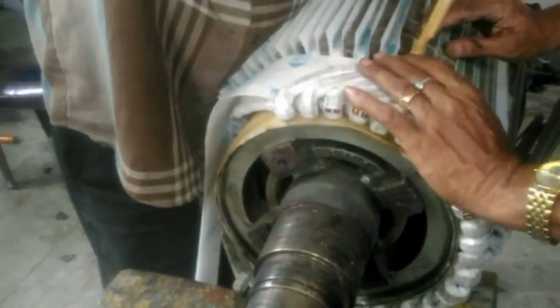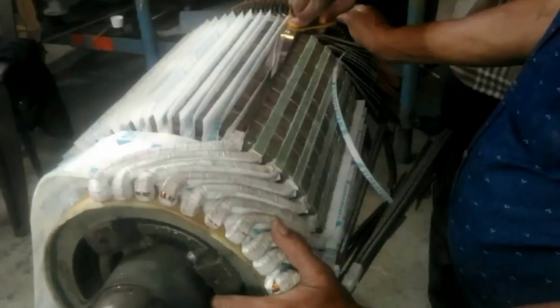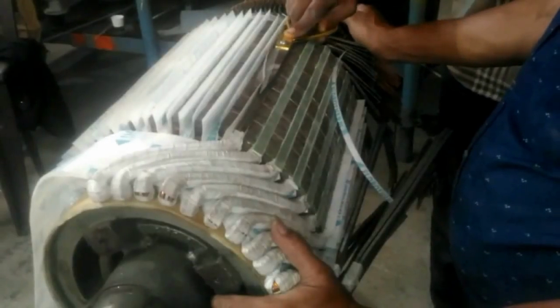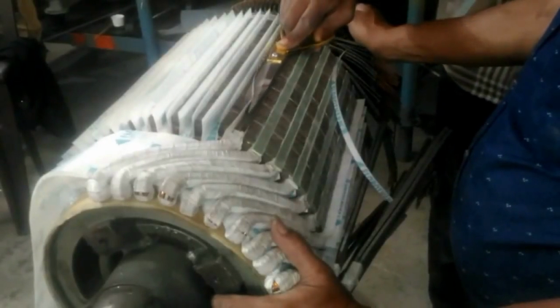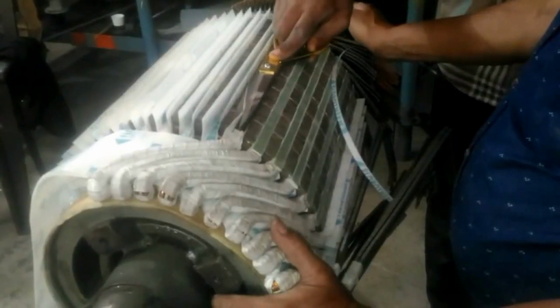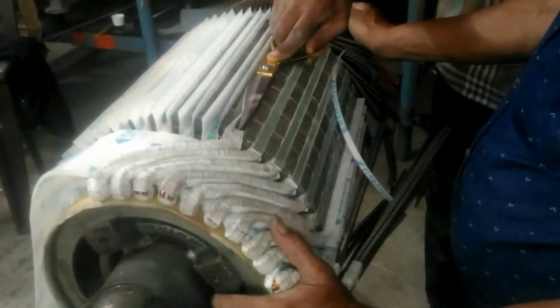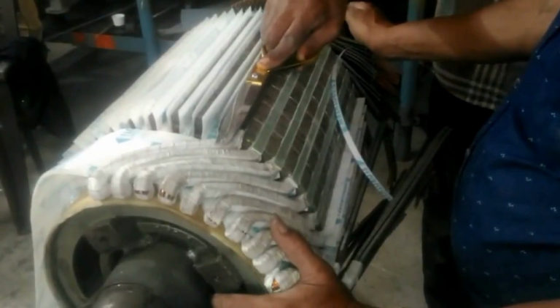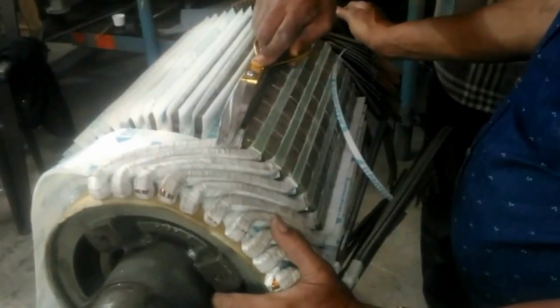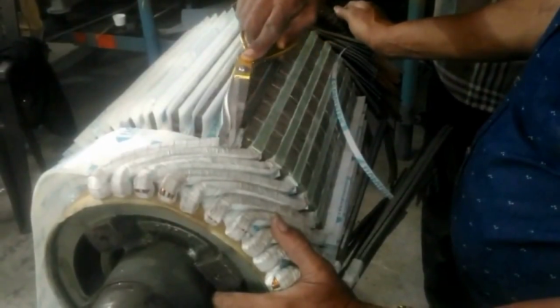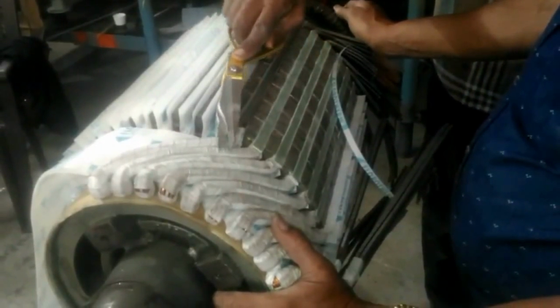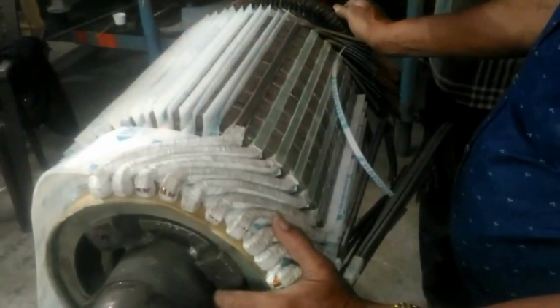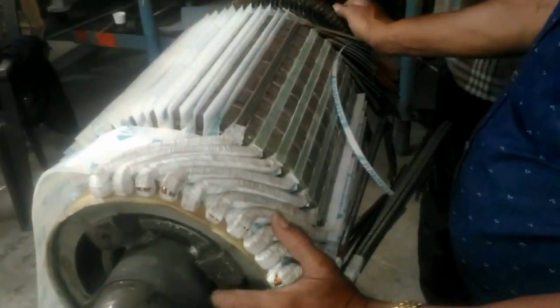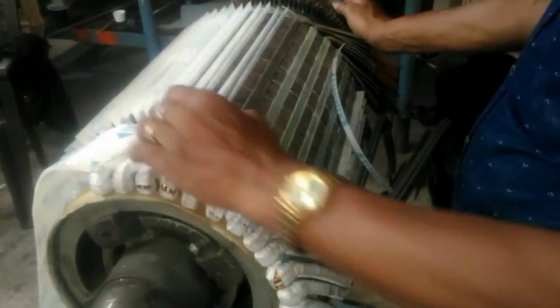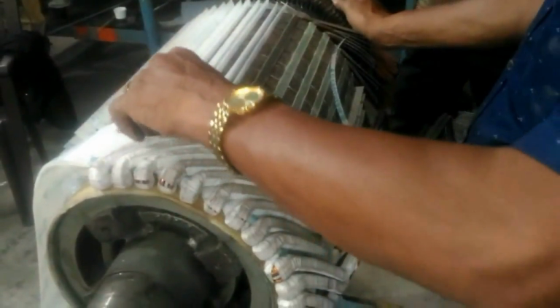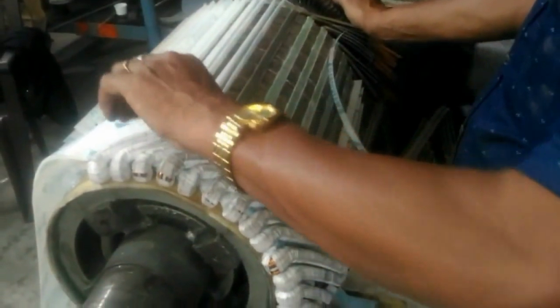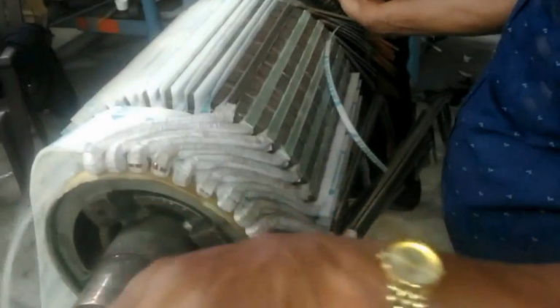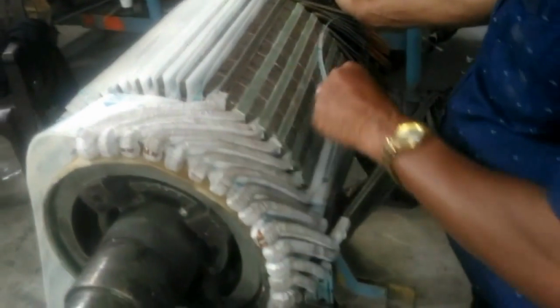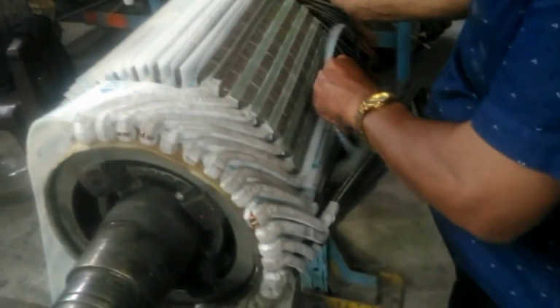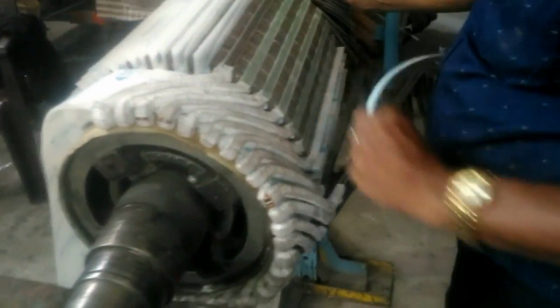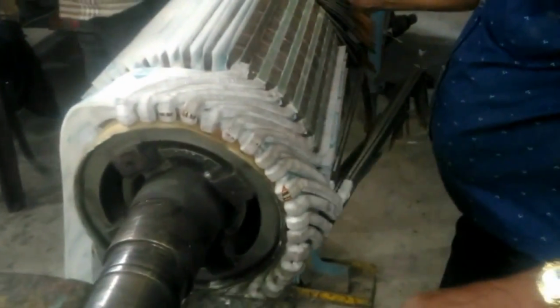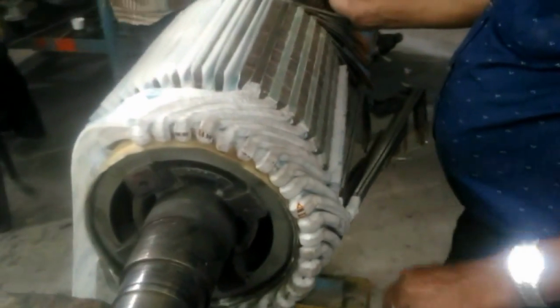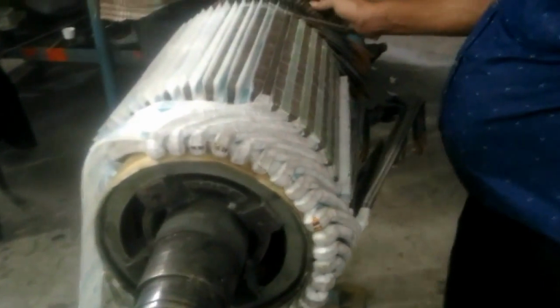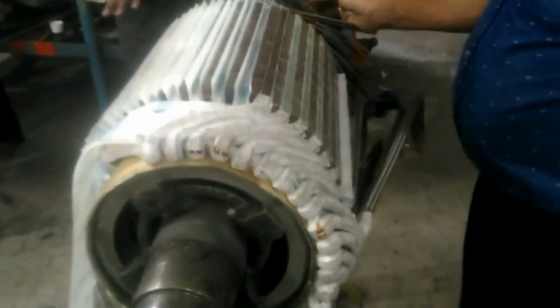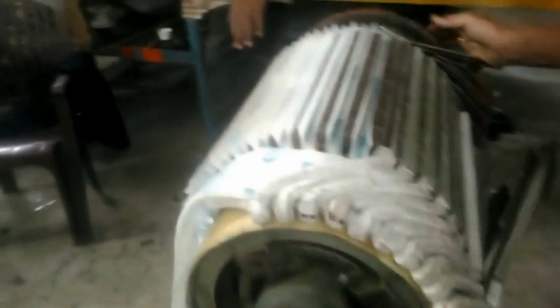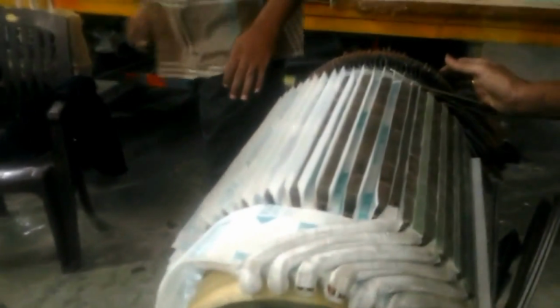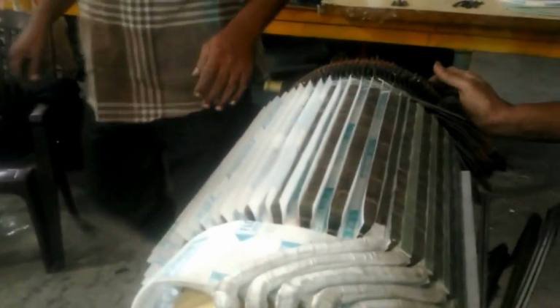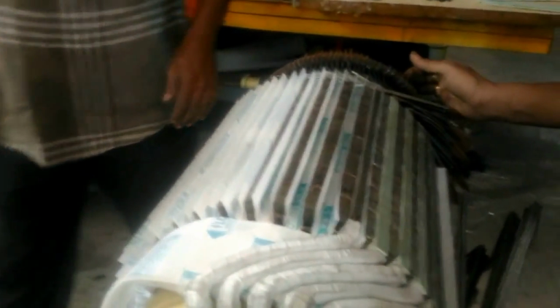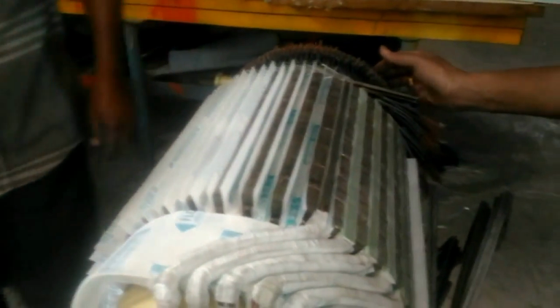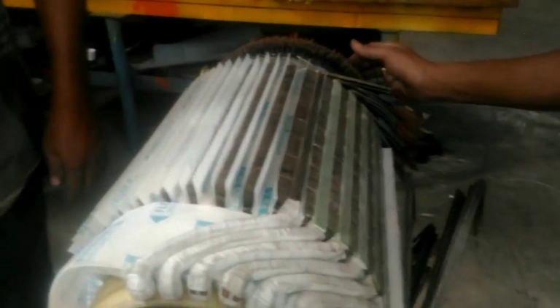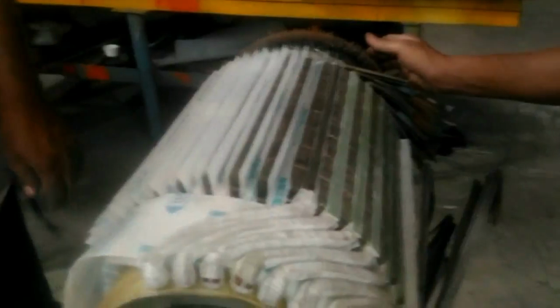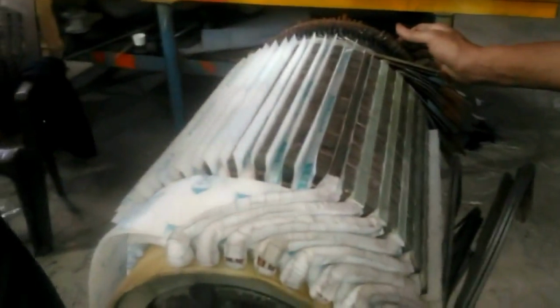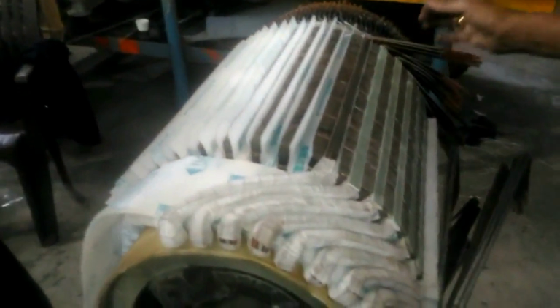We had to clean the slots. Once the slots were clear, we insulated them with F-glass insulations and then we had to get the copper strips as per the original specifications and bend them up.